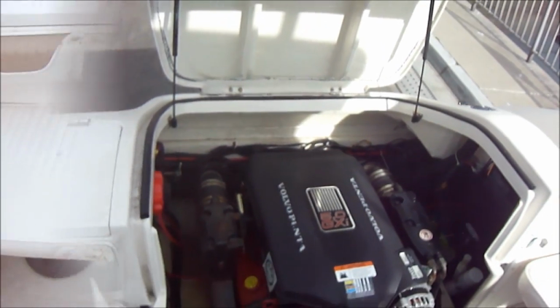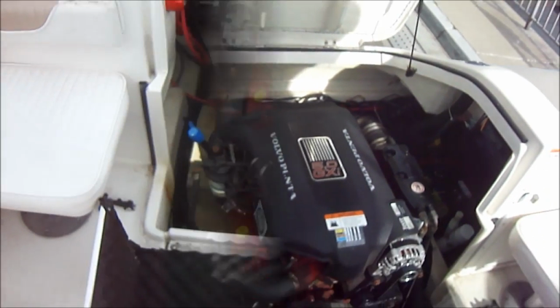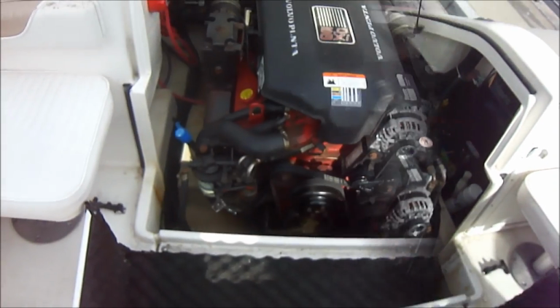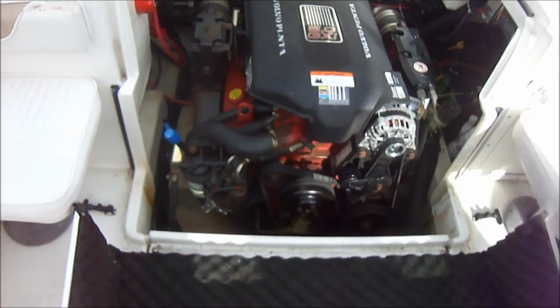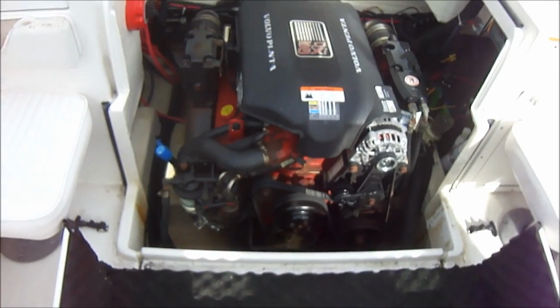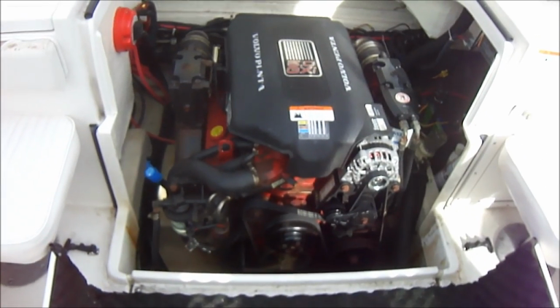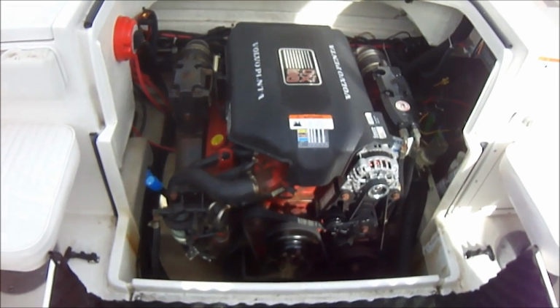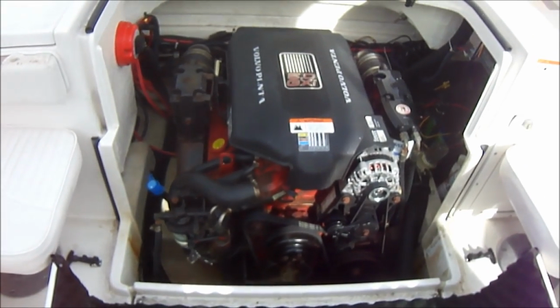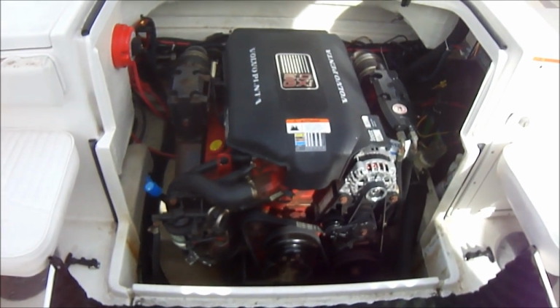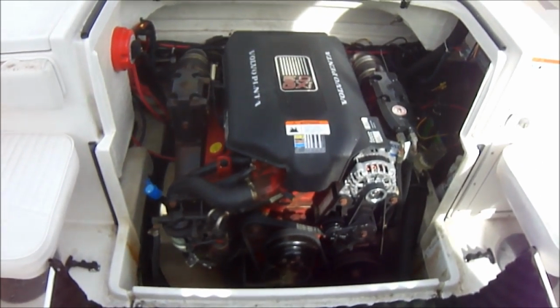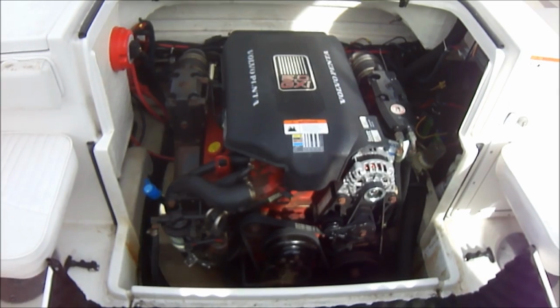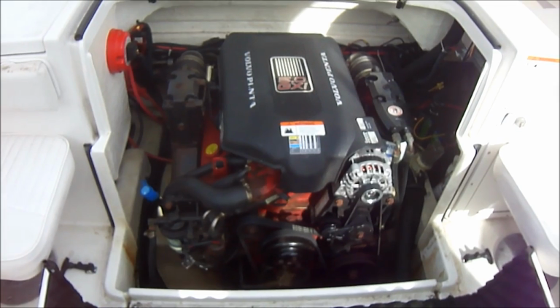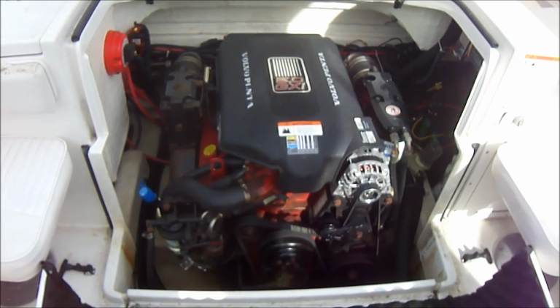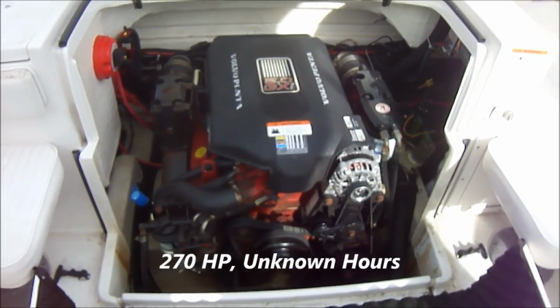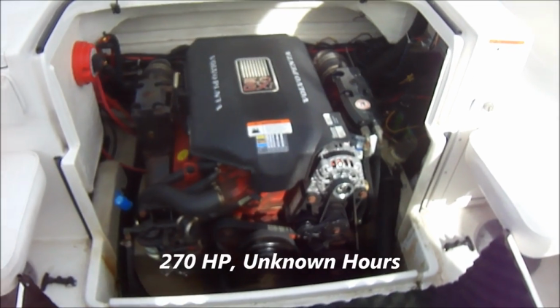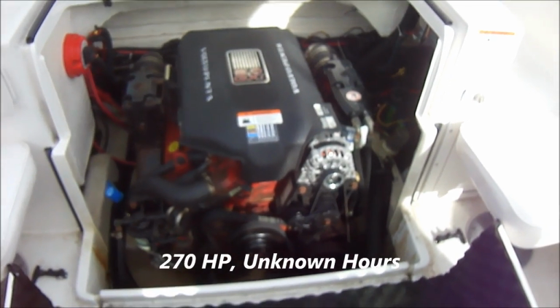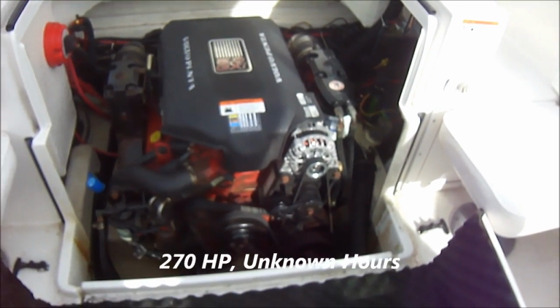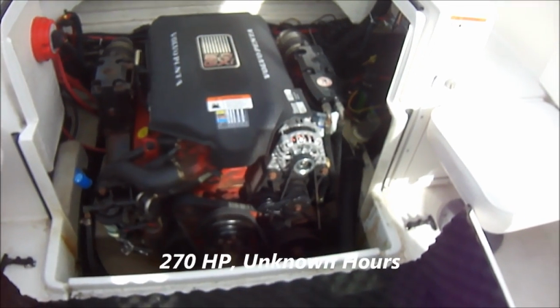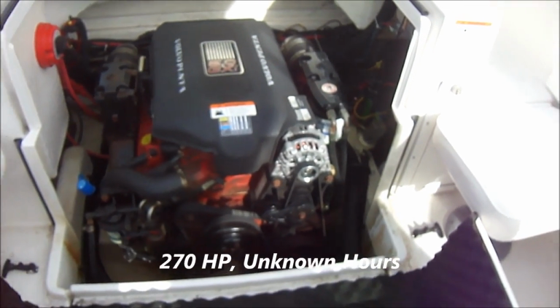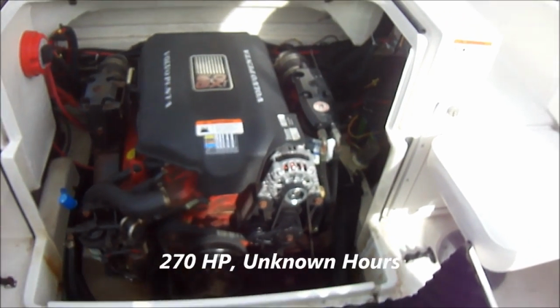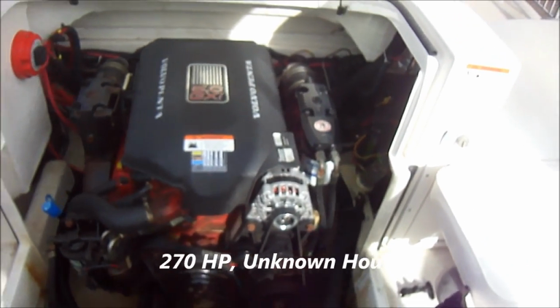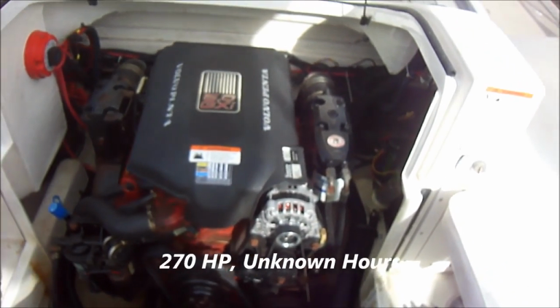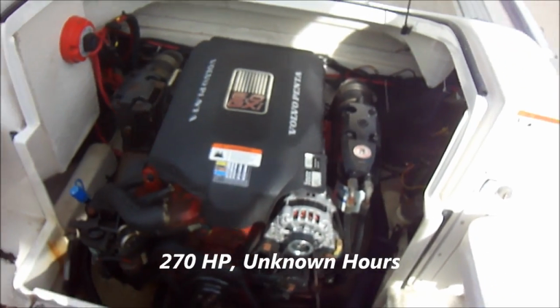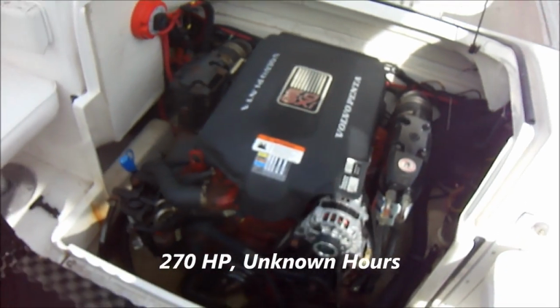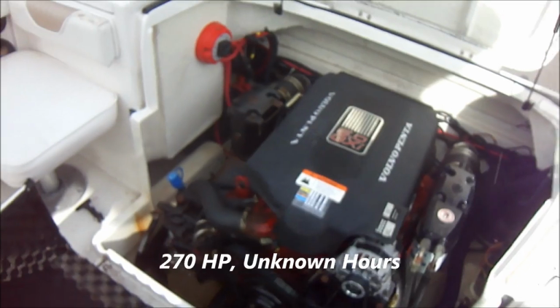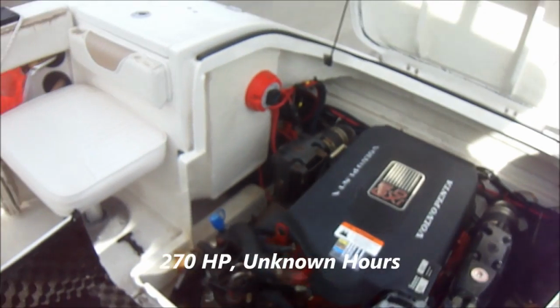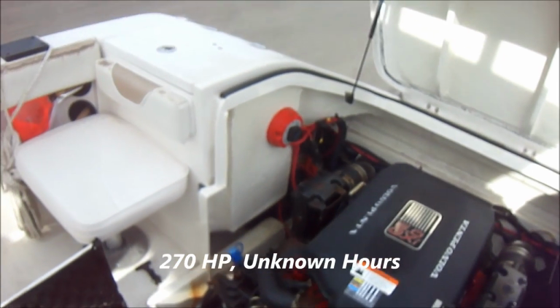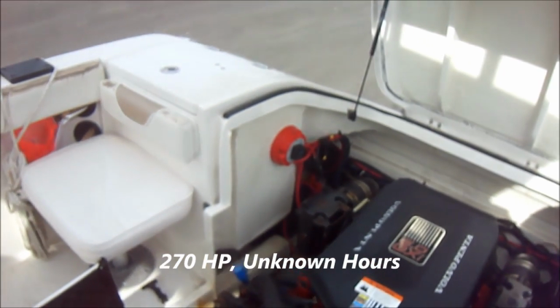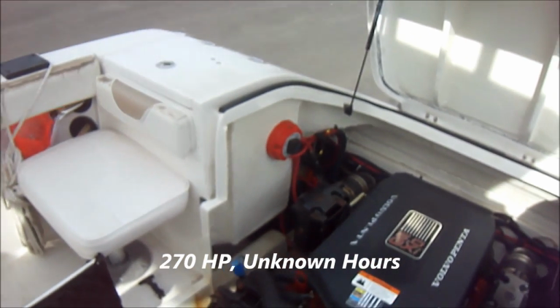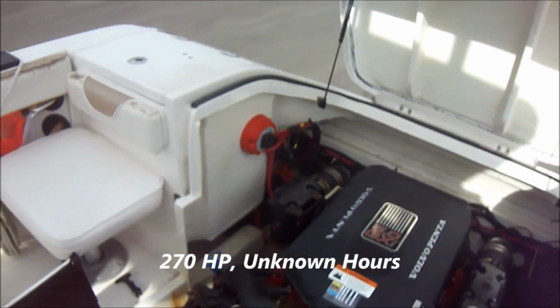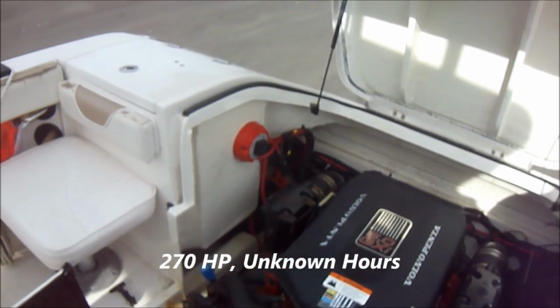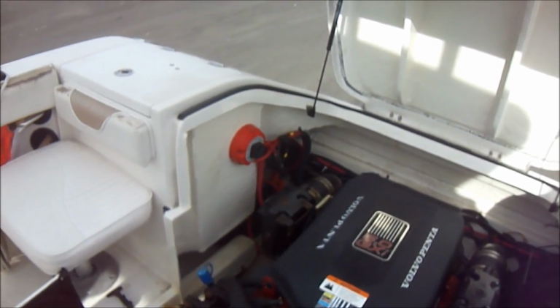We've got a Volvo Penta 5.0 GXI. We can see we have a new alternator right there and our battery switches right there.